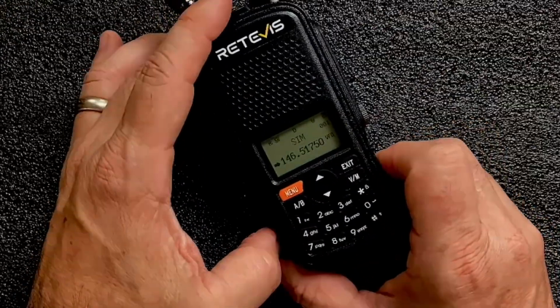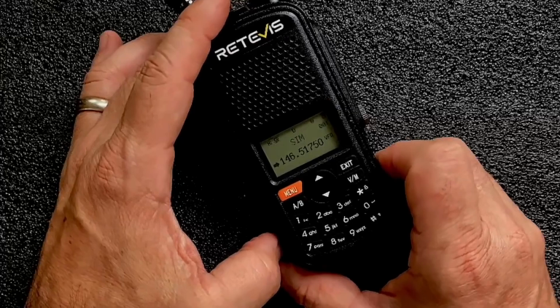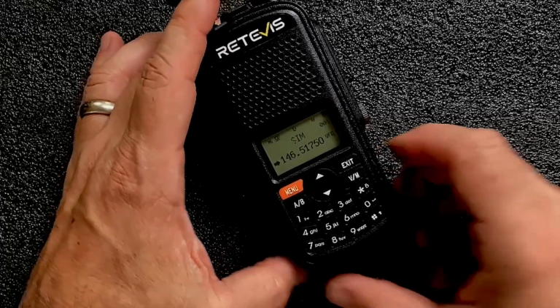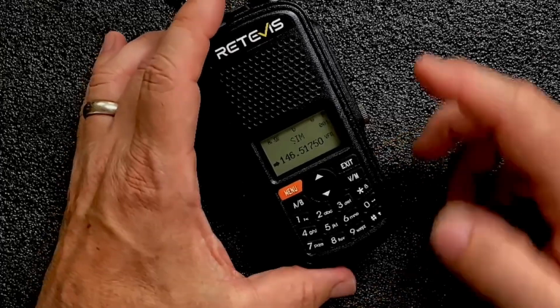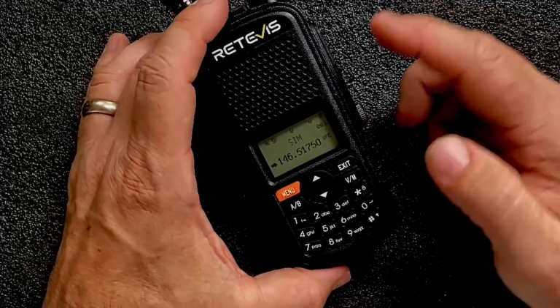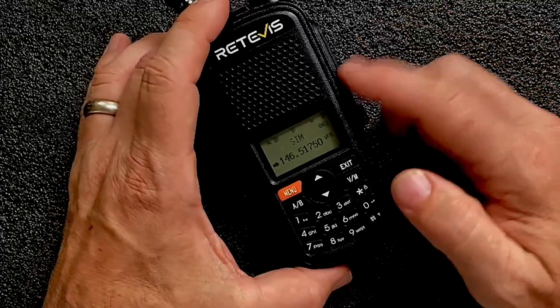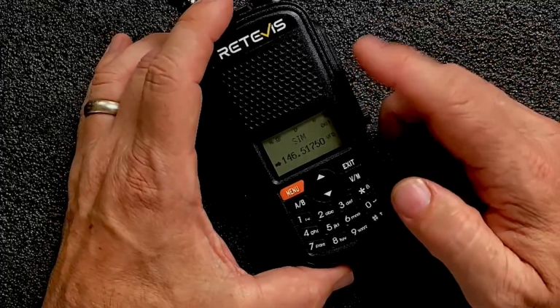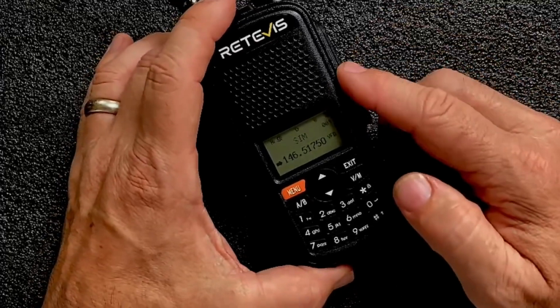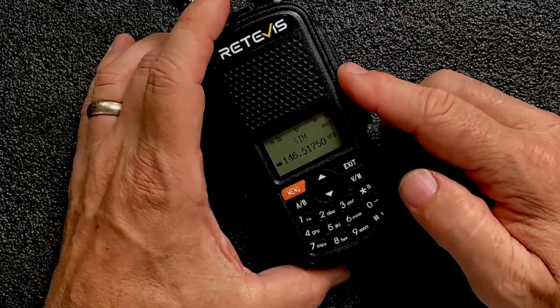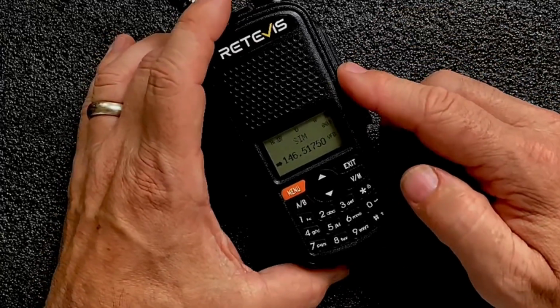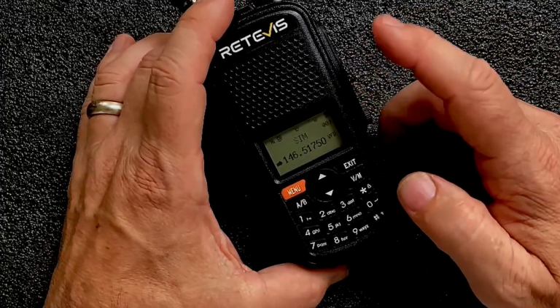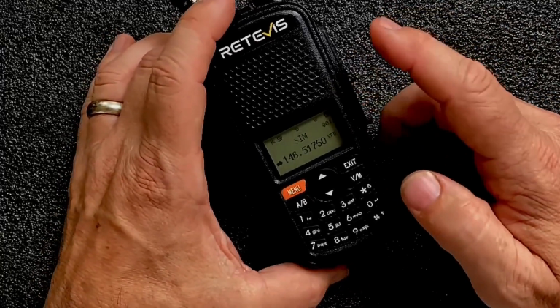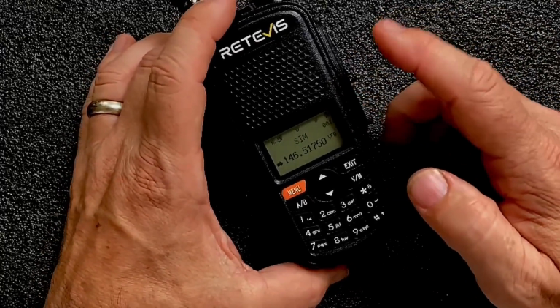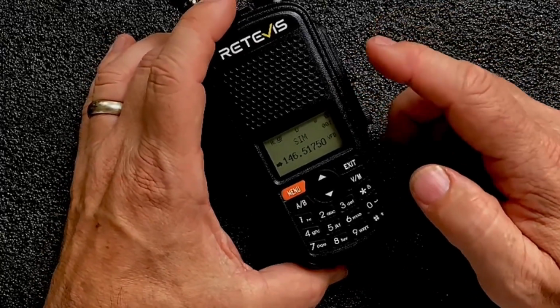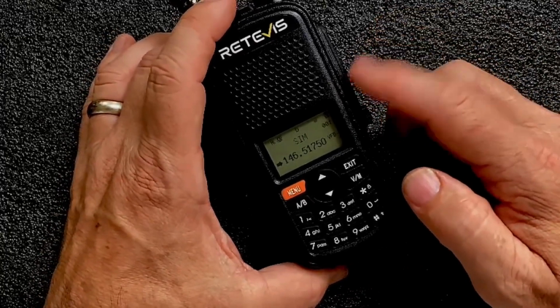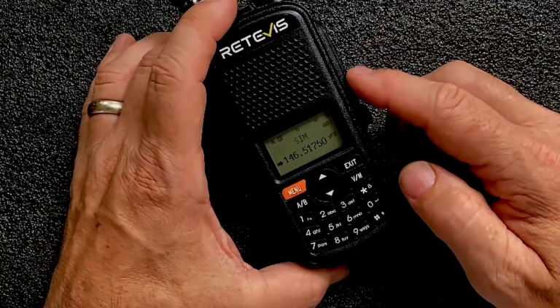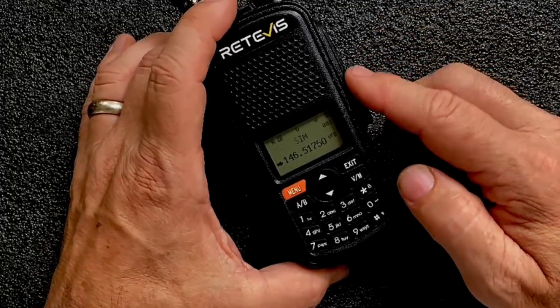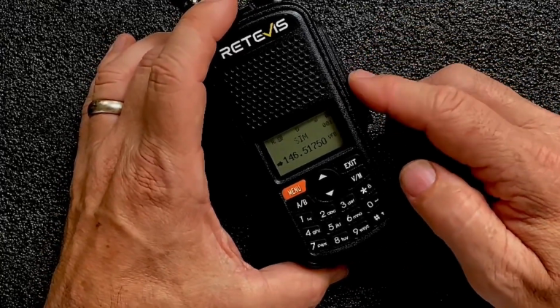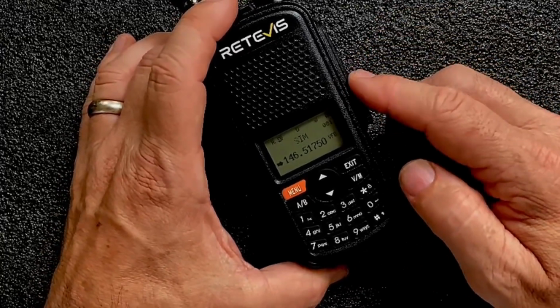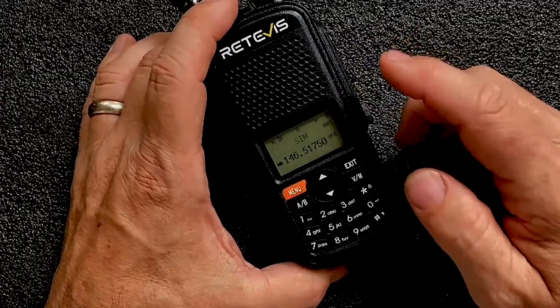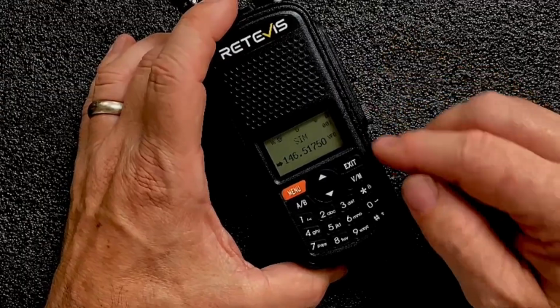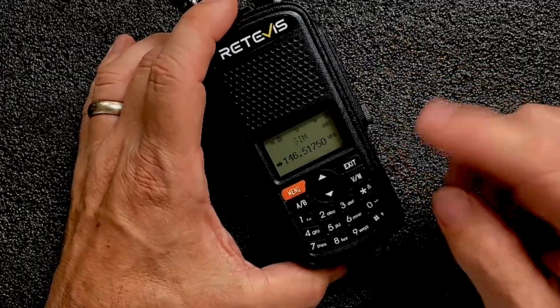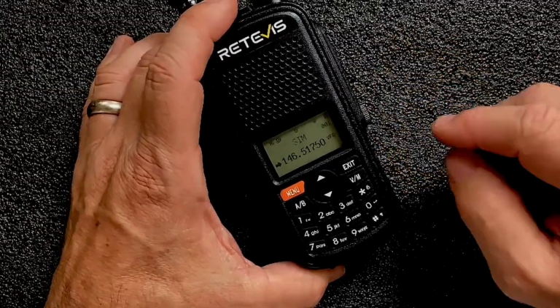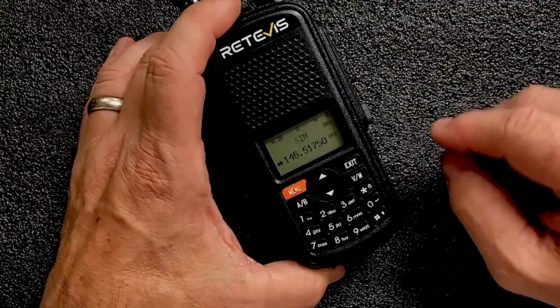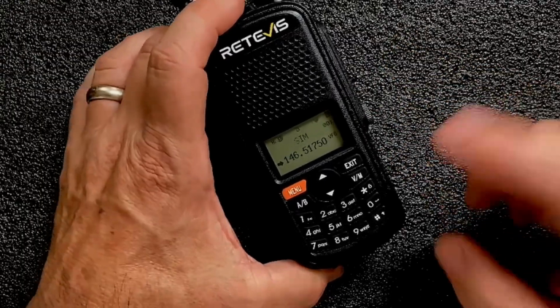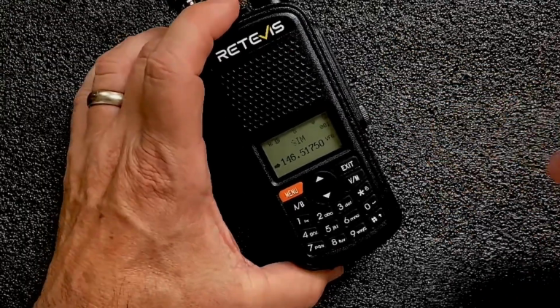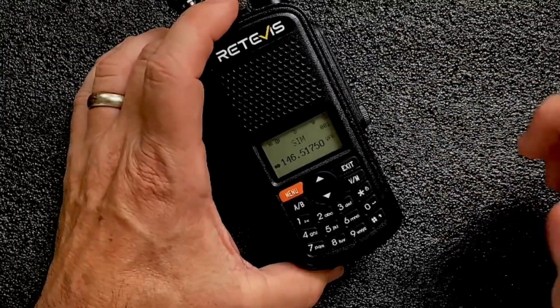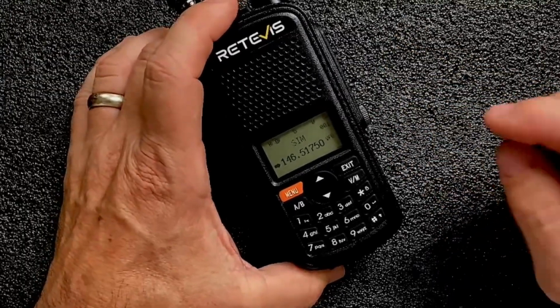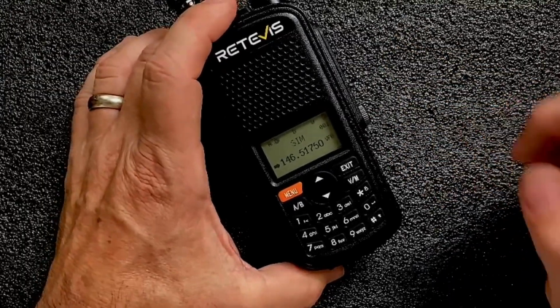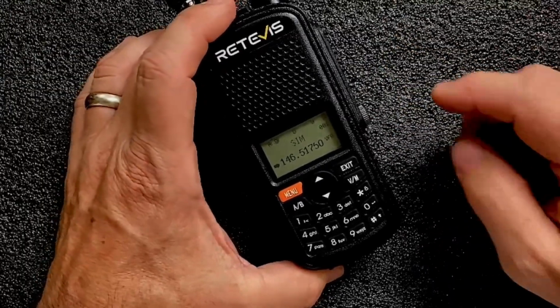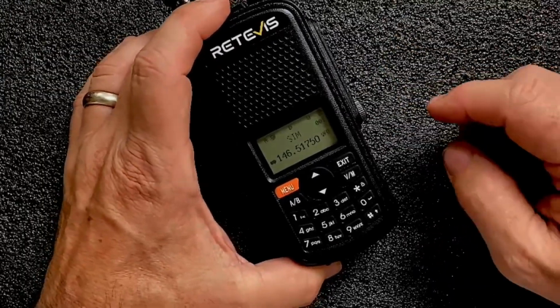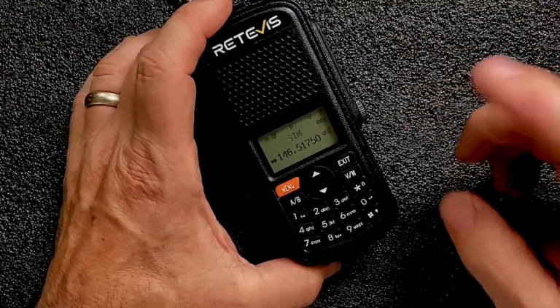This radio will do UHF and VHF. It will also receive the air bands and the weather channels.